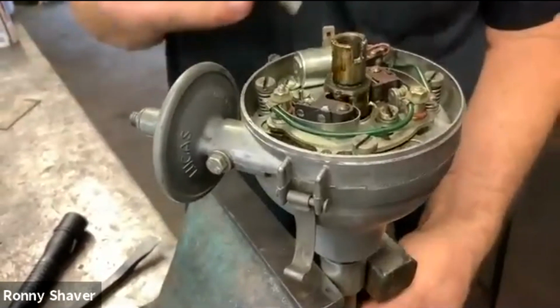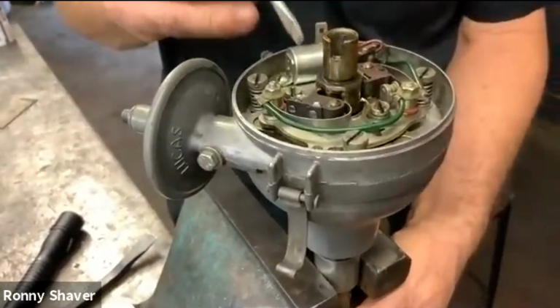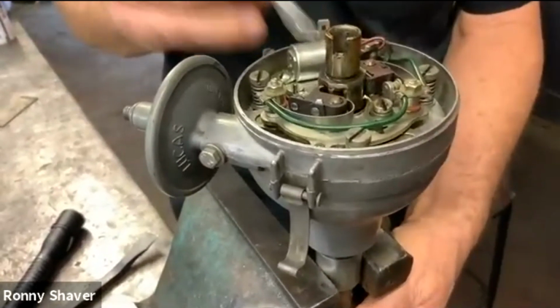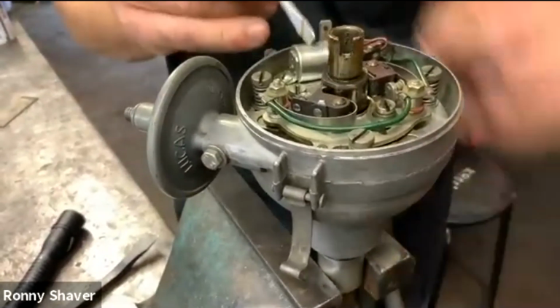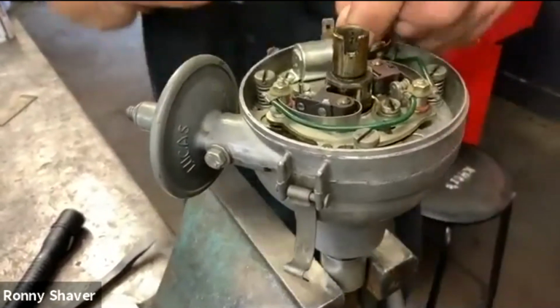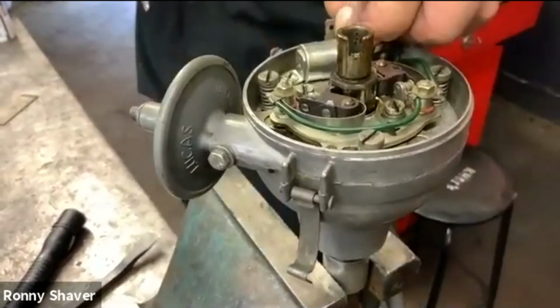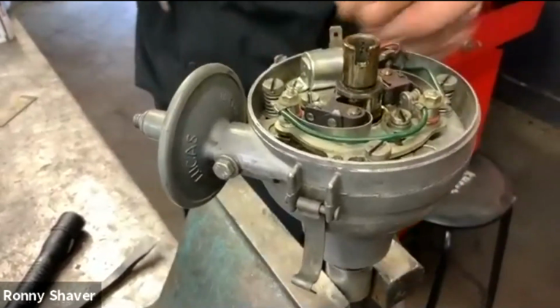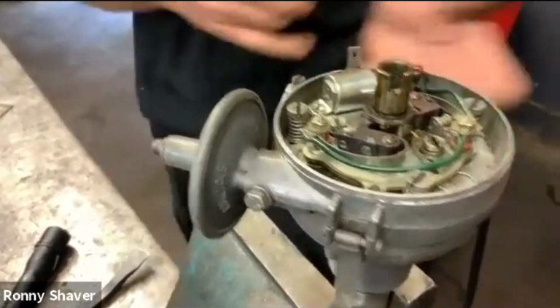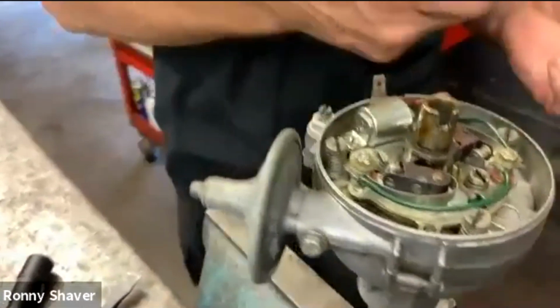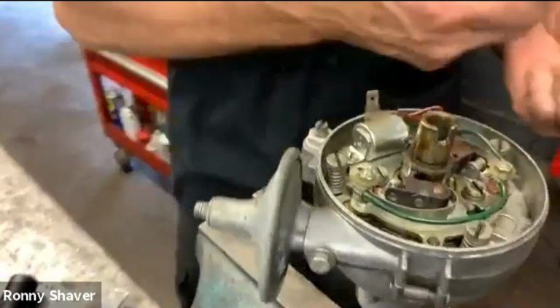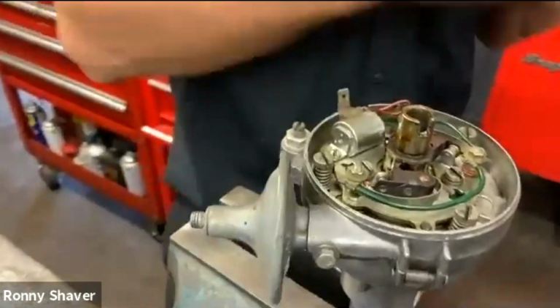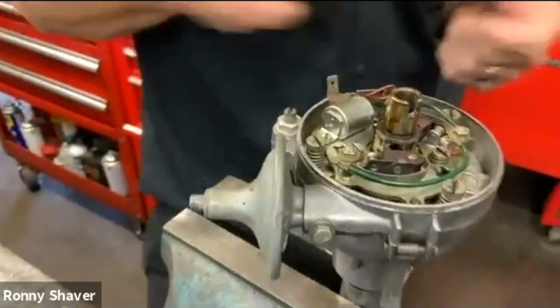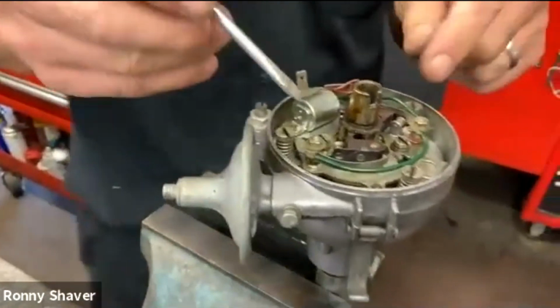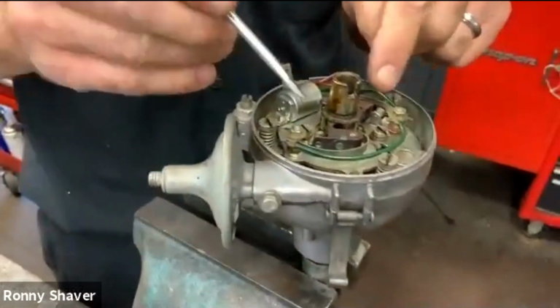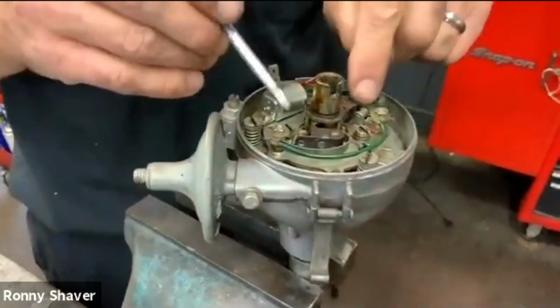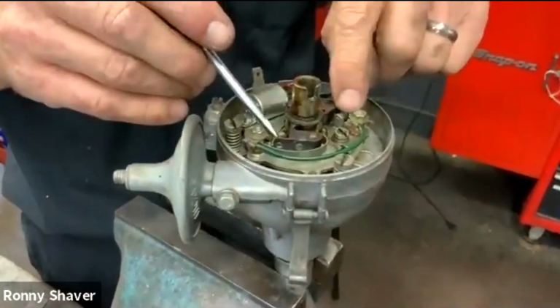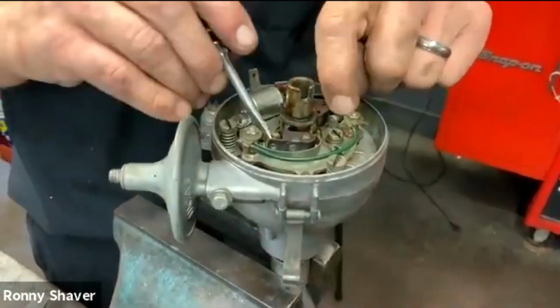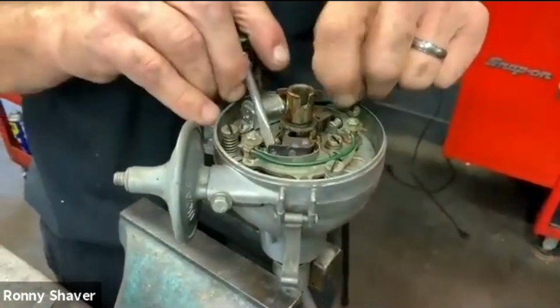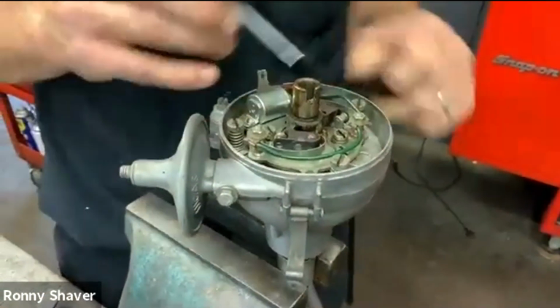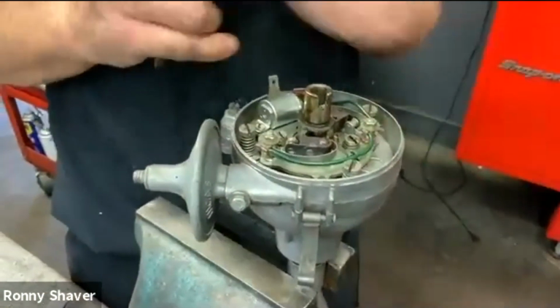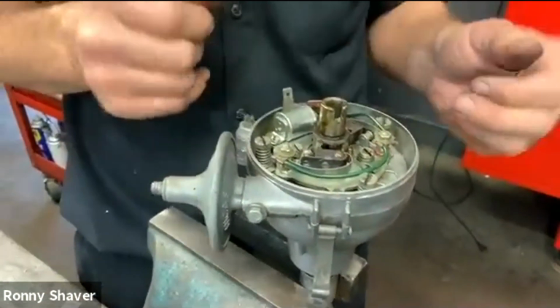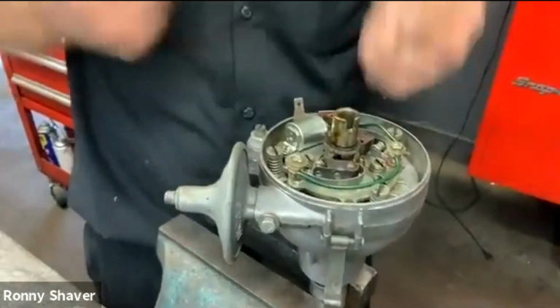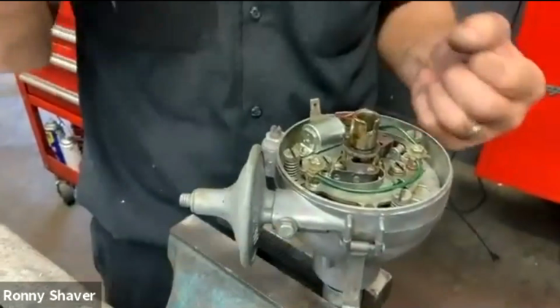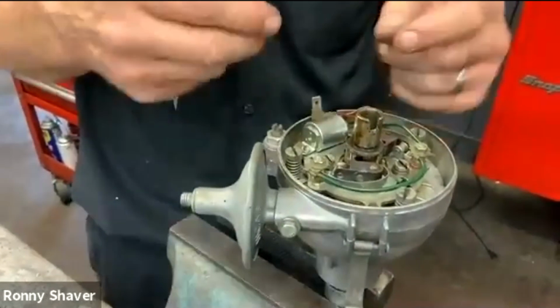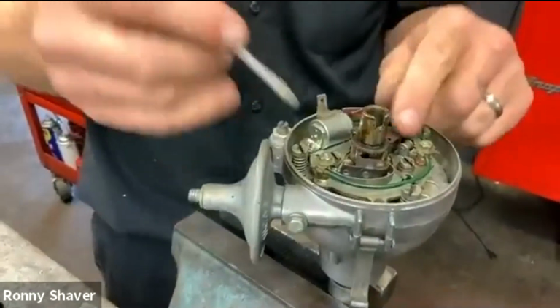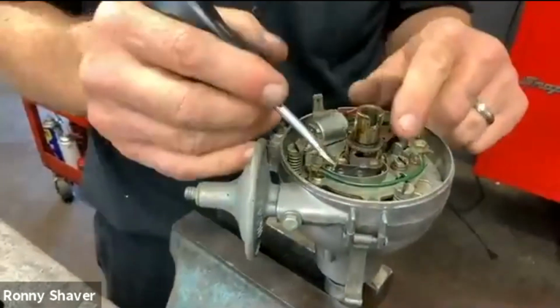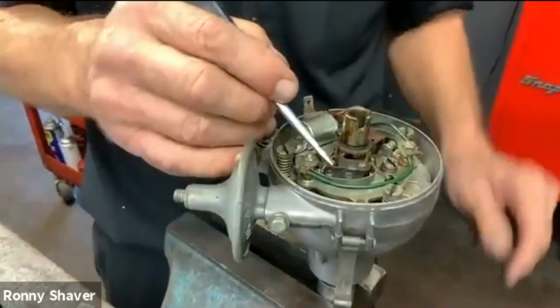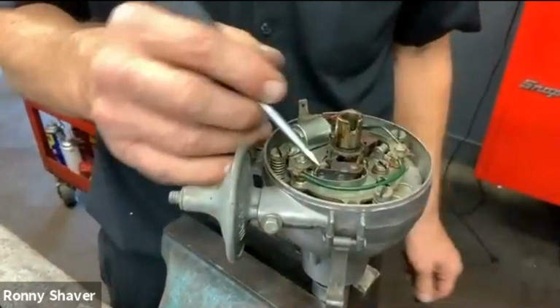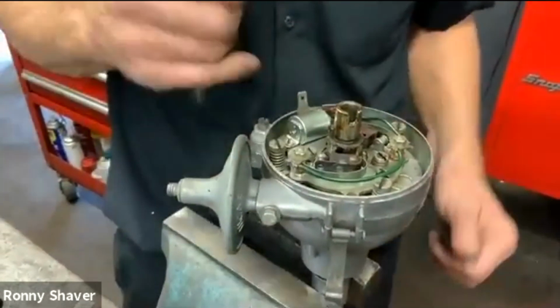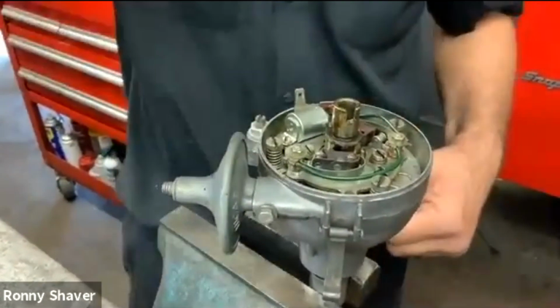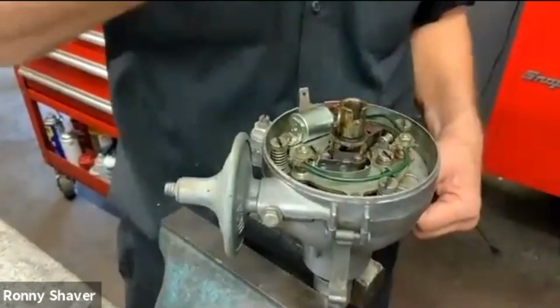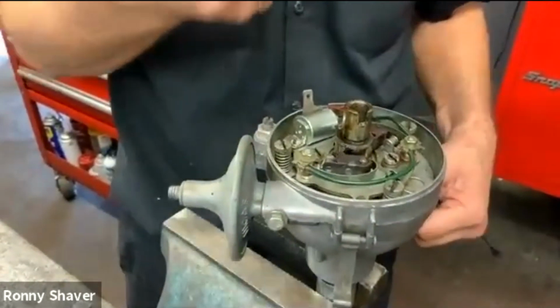This is a condenser. It's supposed to absorb some of the spark wear here — it just kind of soaks up the voltage. Because what happens is when you open the points, you create a voltage spike.